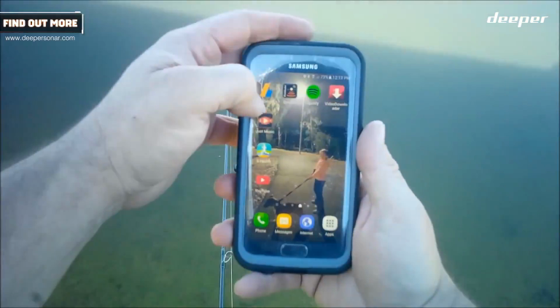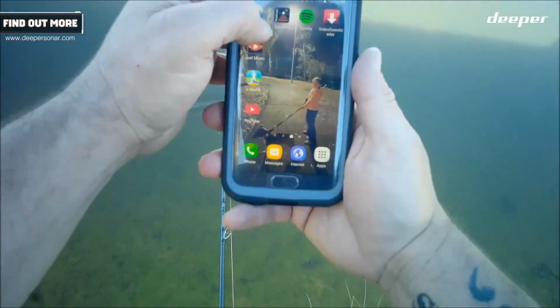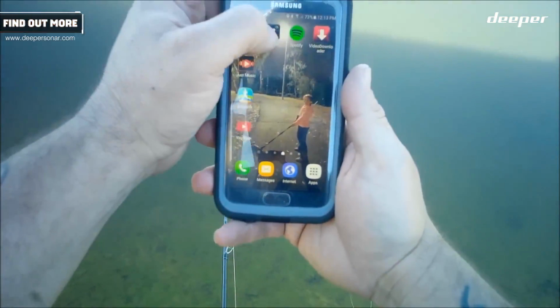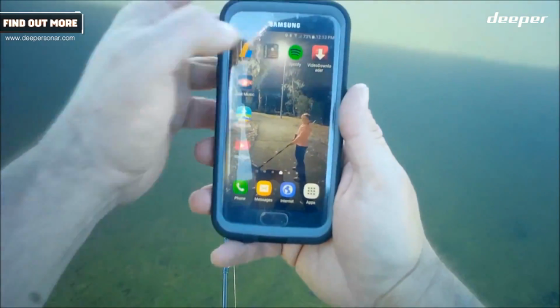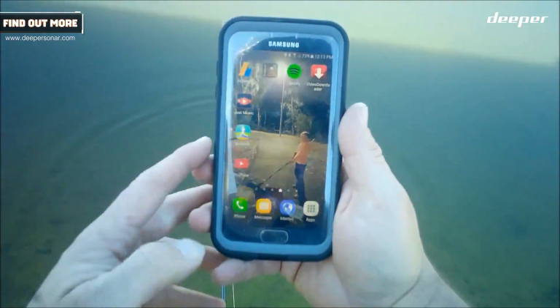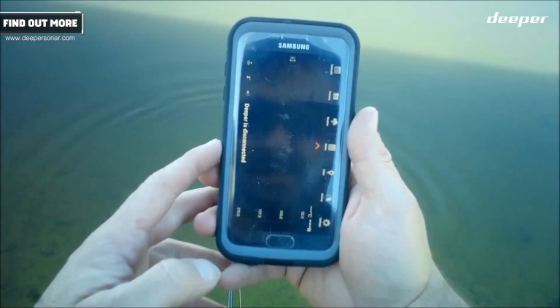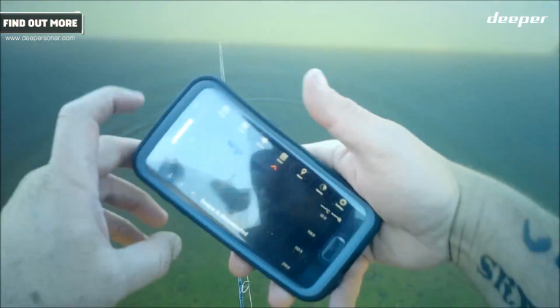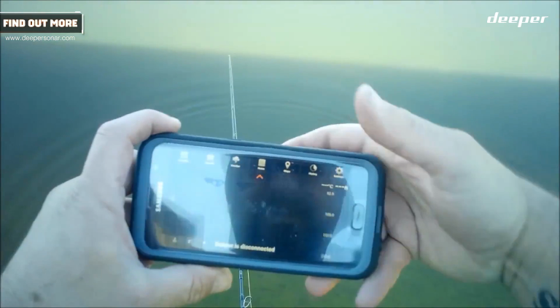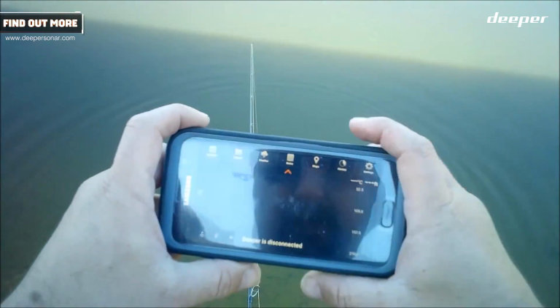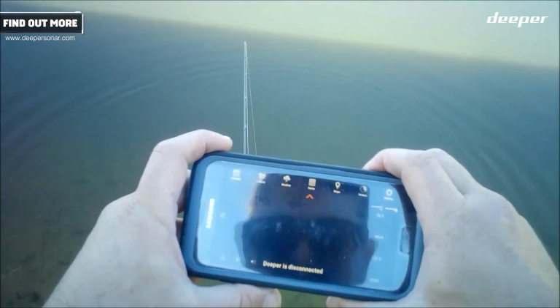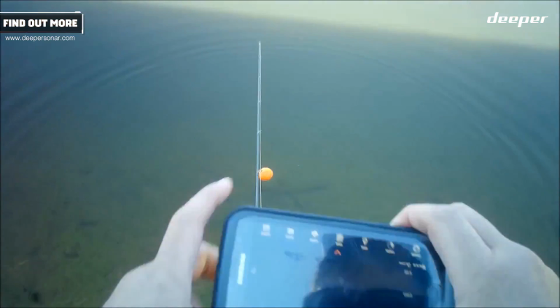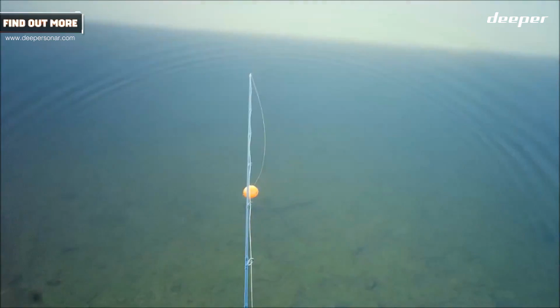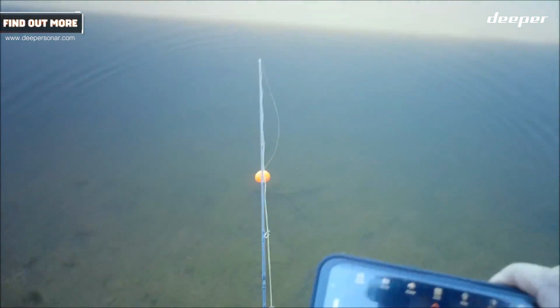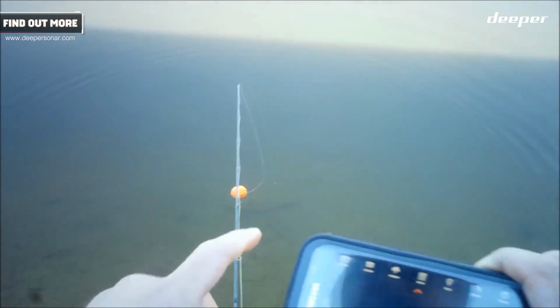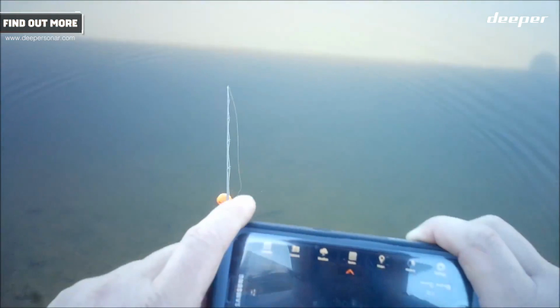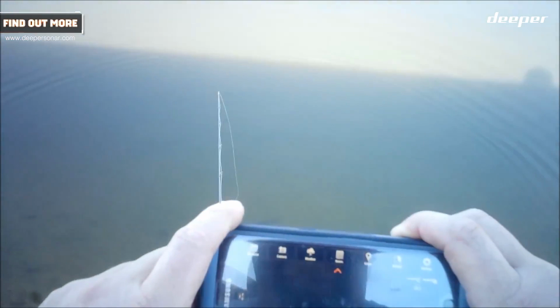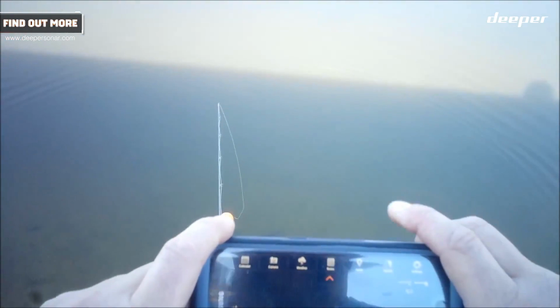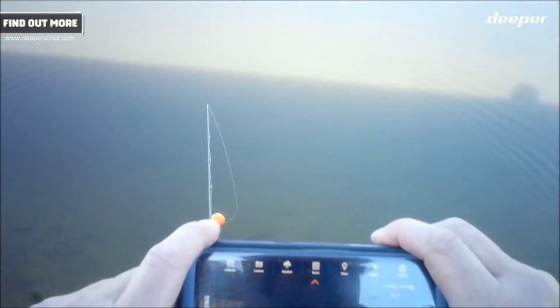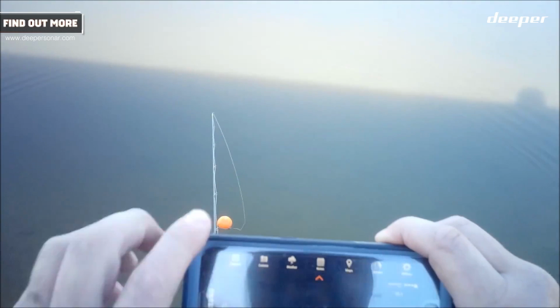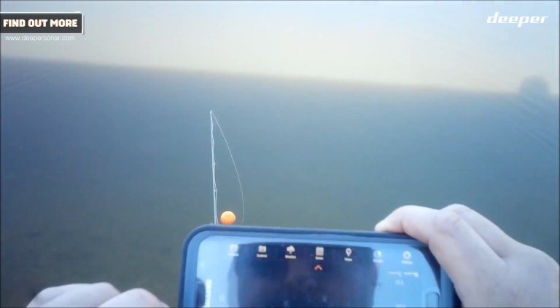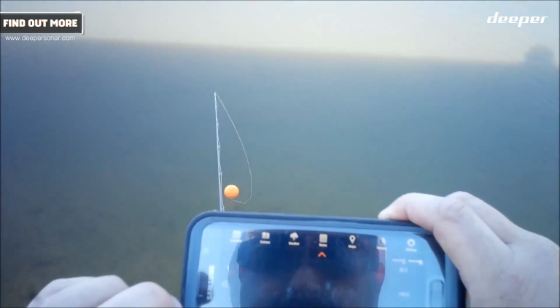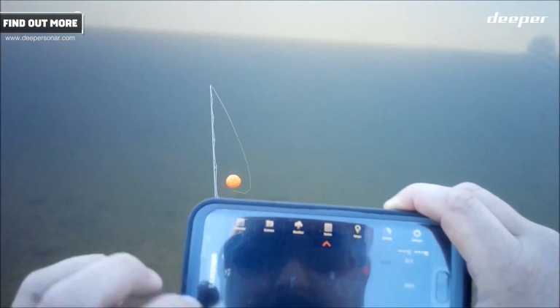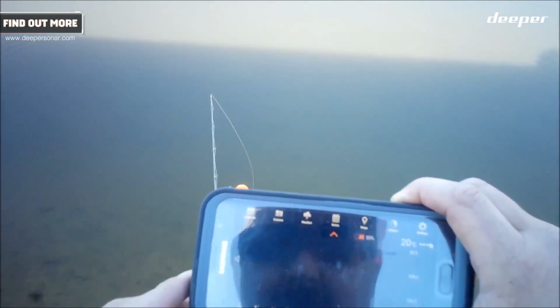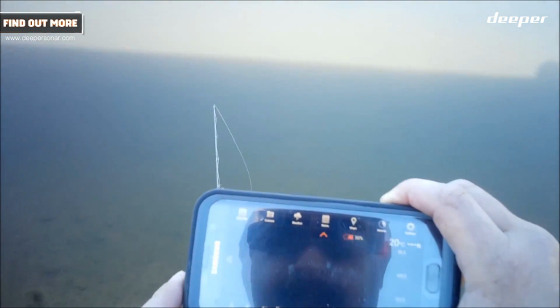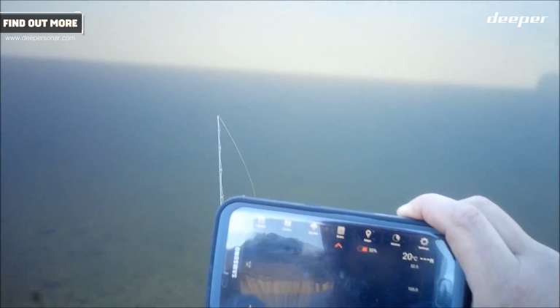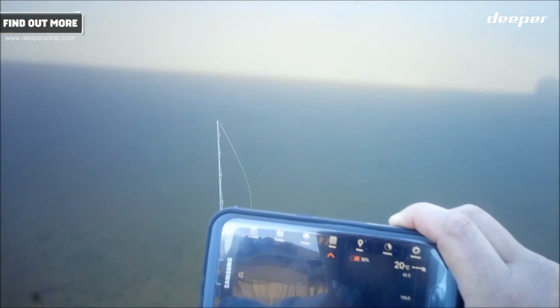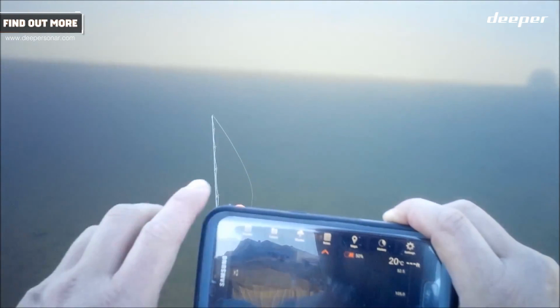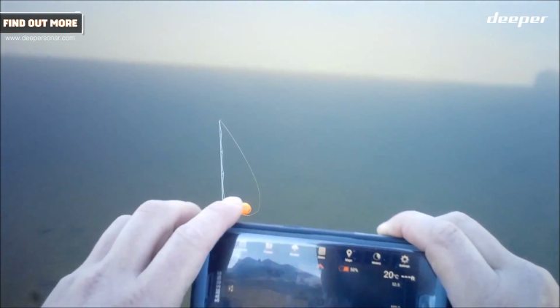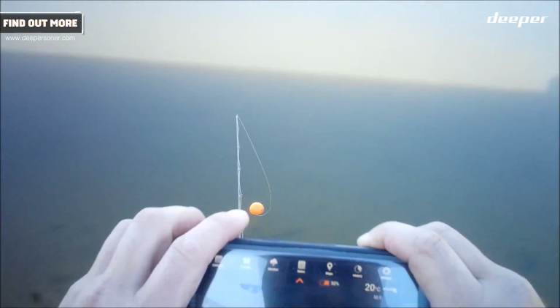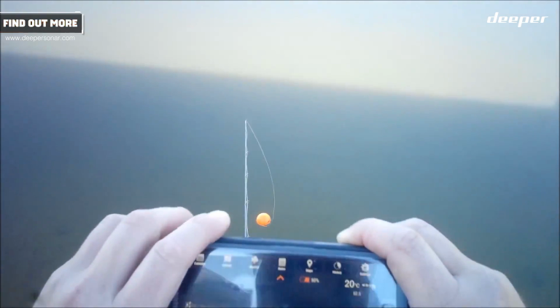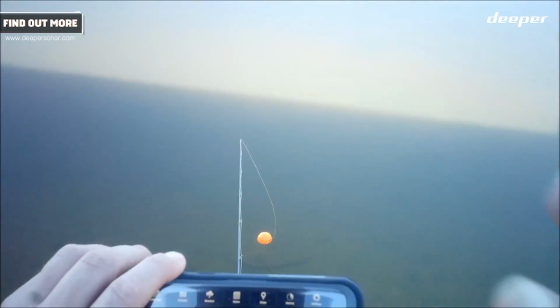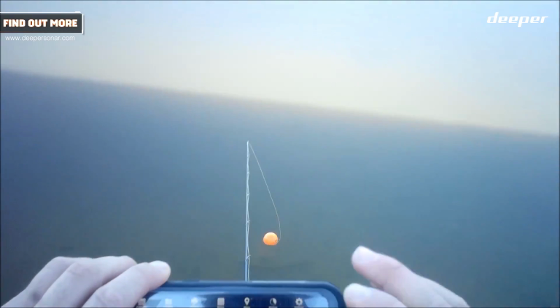Now I'm going to go into my Deeper app. Deeper is disconnected. I've just sat that in the water now — that will automatically turn it on. Searching... found it straight away. Too shallow or too deep, so we're connected.